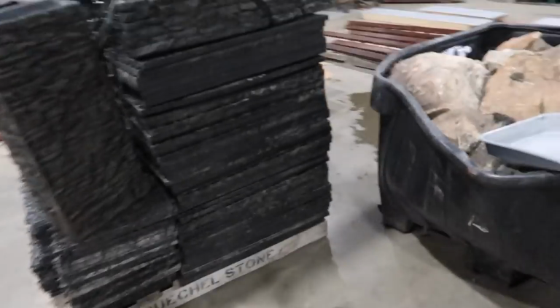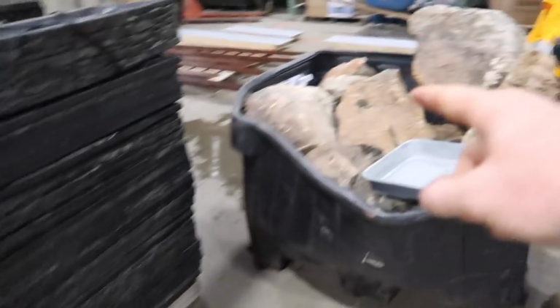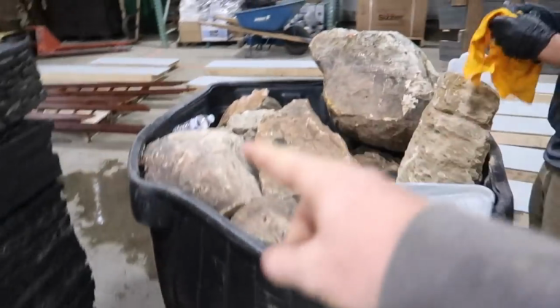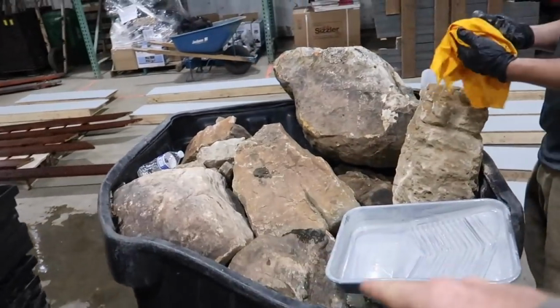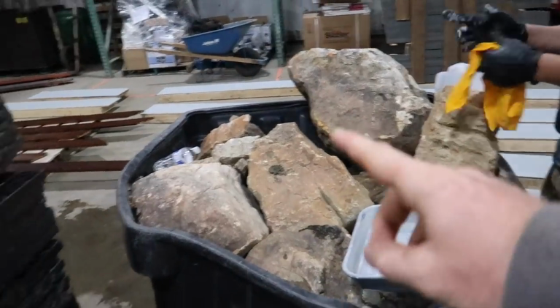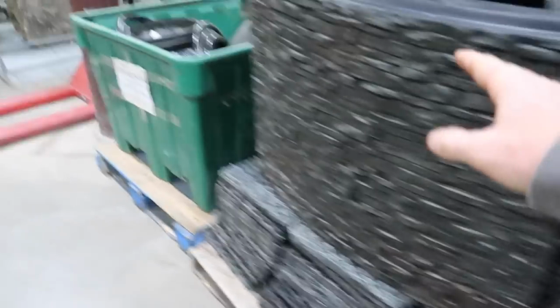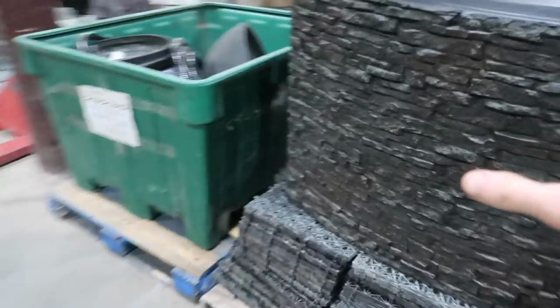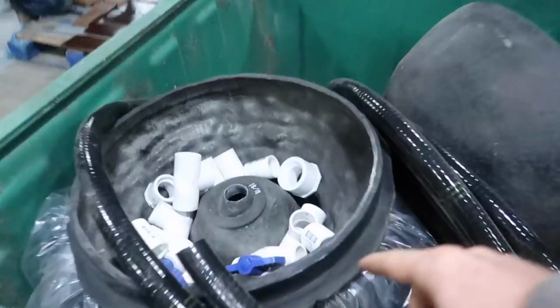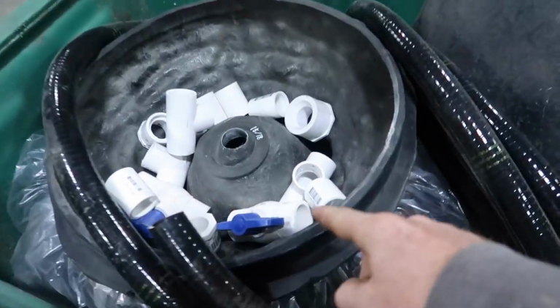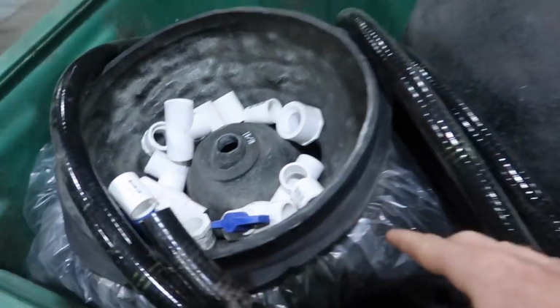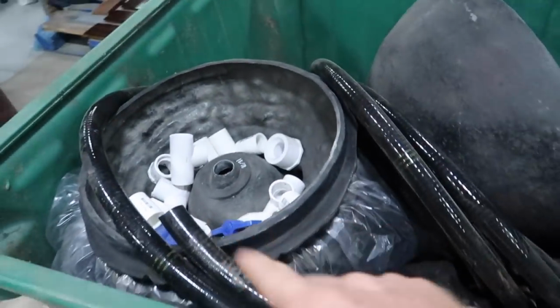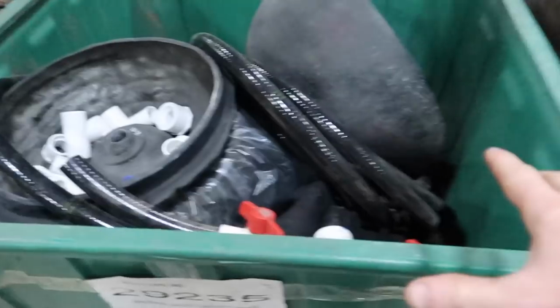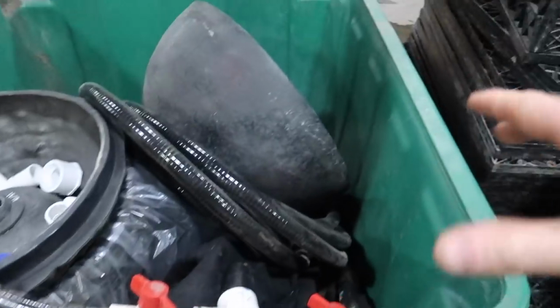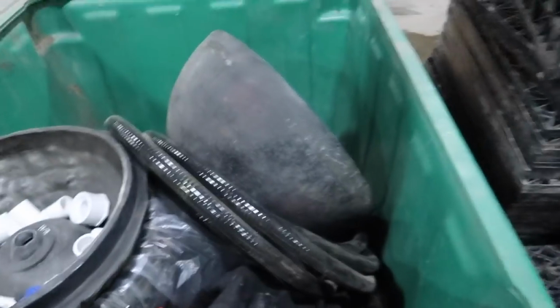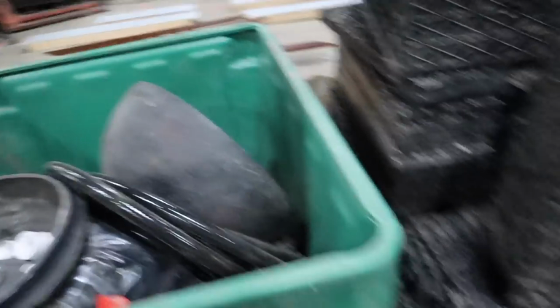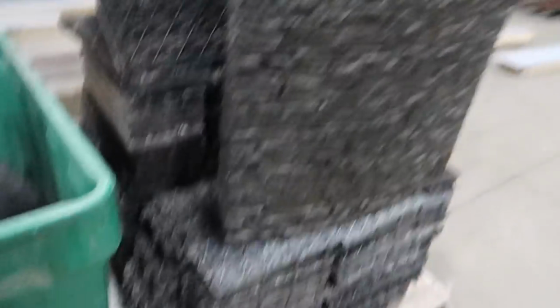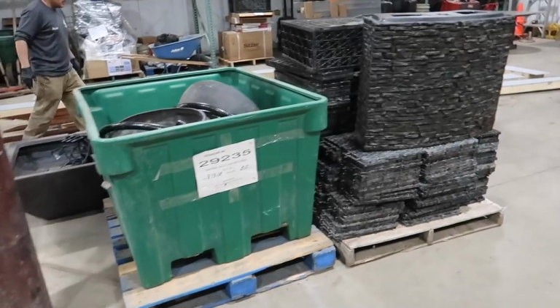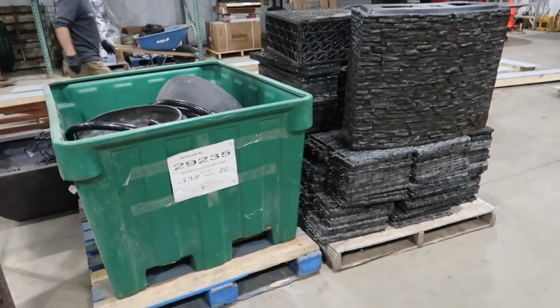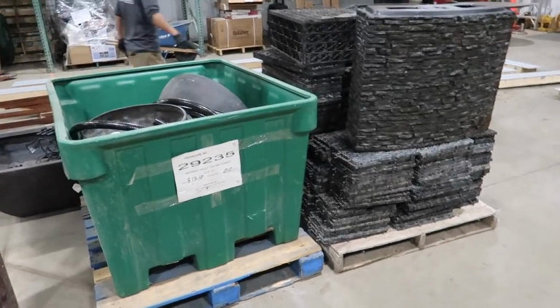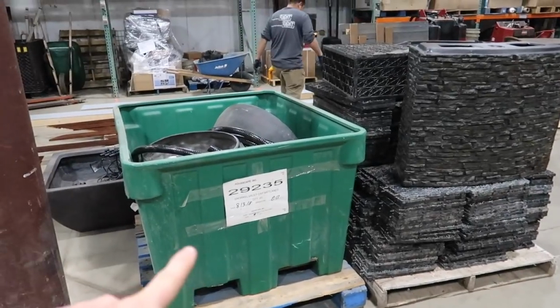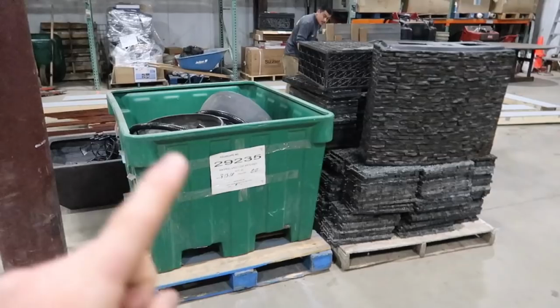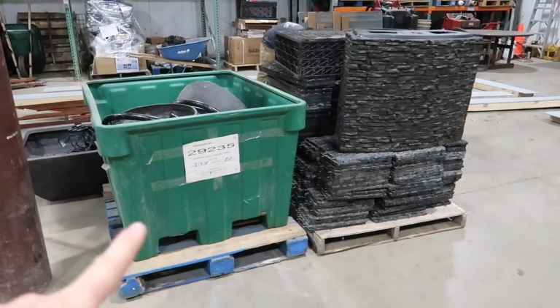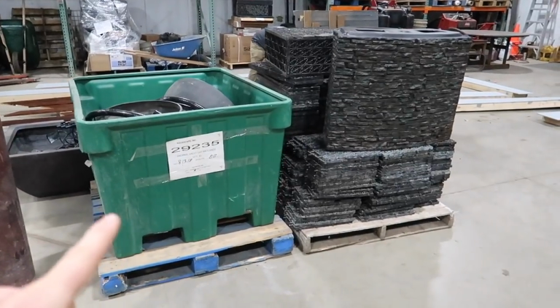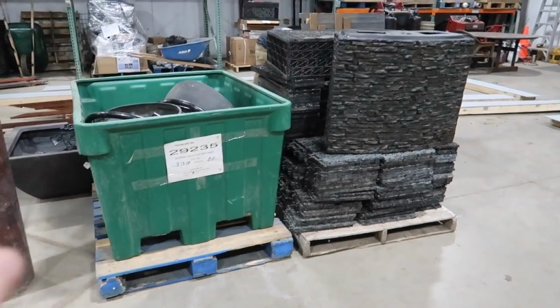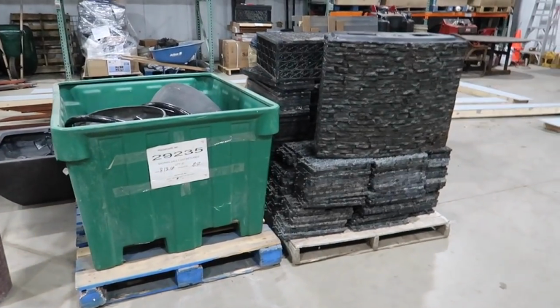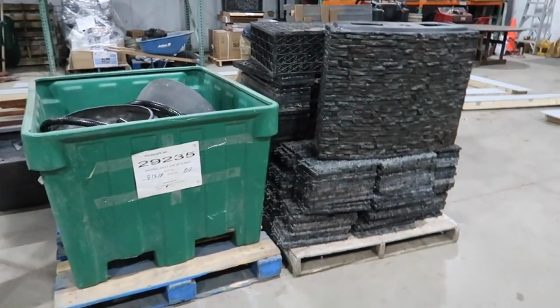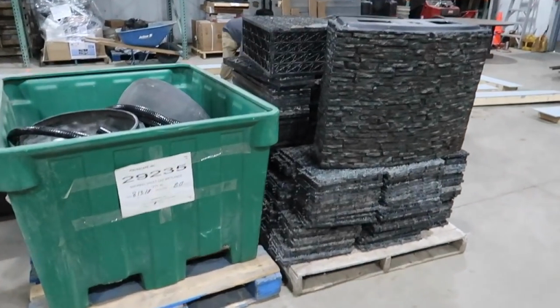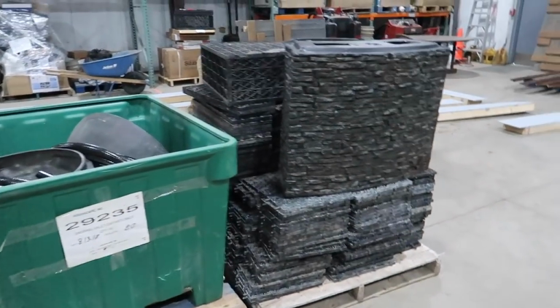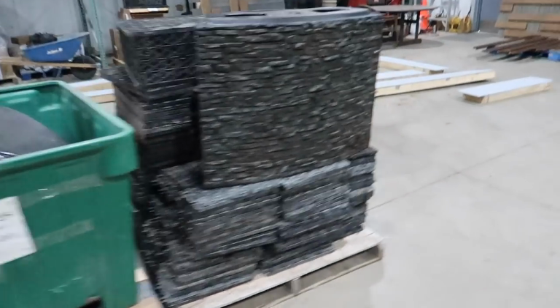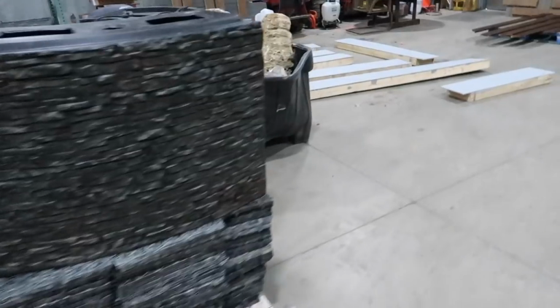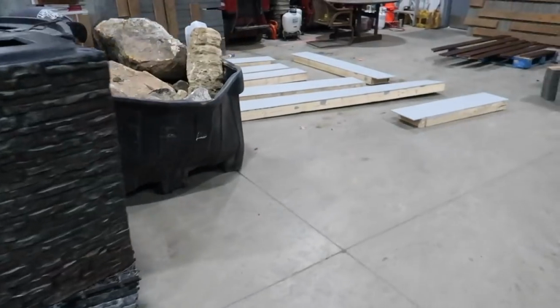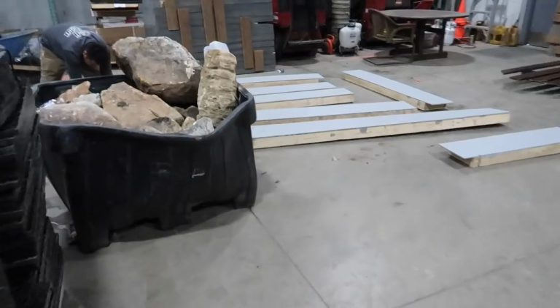We've got all of our rock here for our pondless waterfall, our stack slate wall, our stack slate urn, all of our fittings, plumbing — everything that we're going to need for the show. Next, we've got to grab two more bins; it's going to be full of sand. And then we need about 12 empty pallets — we're going to show you why we use those for the home shows later.